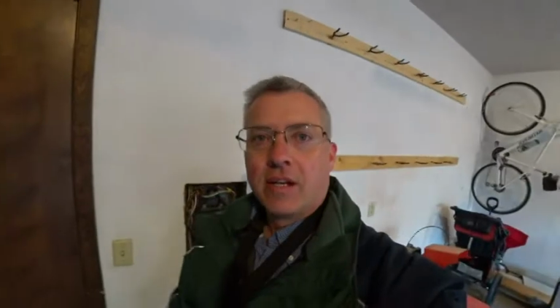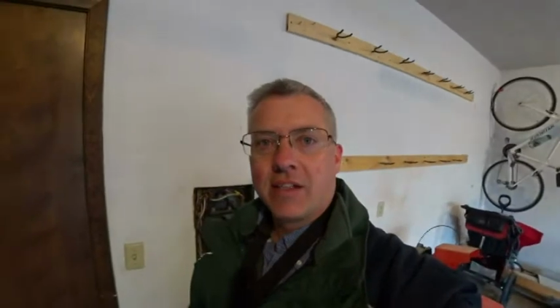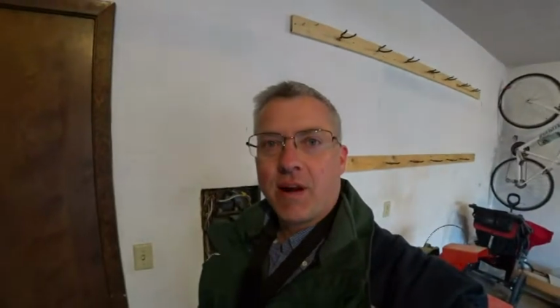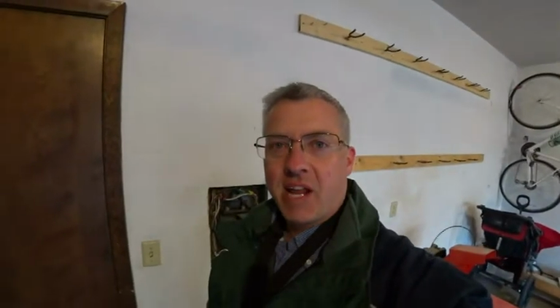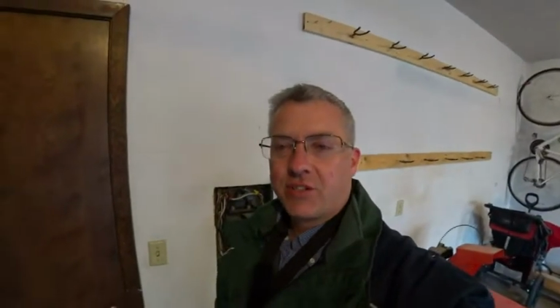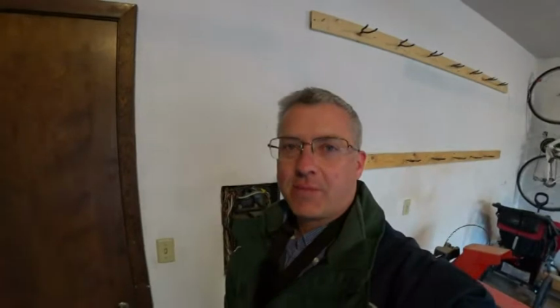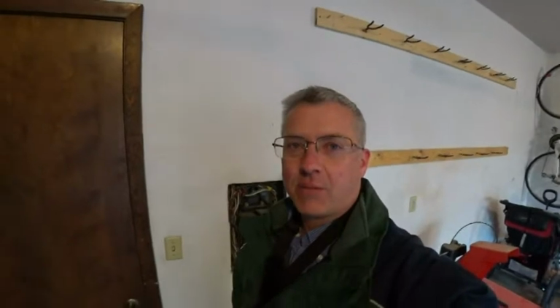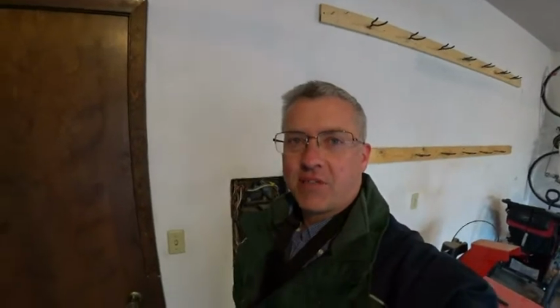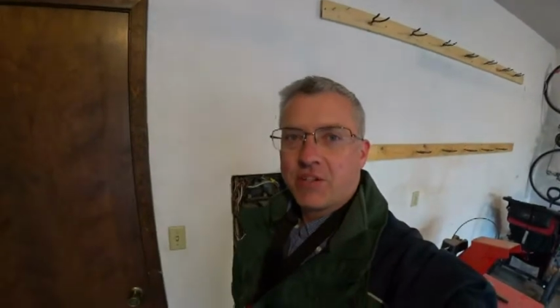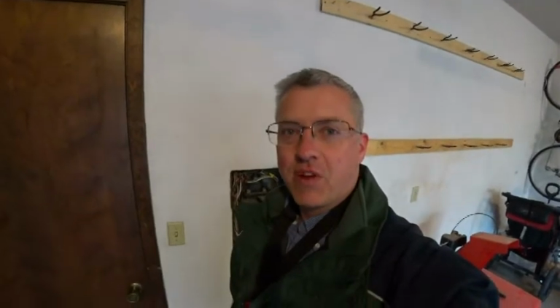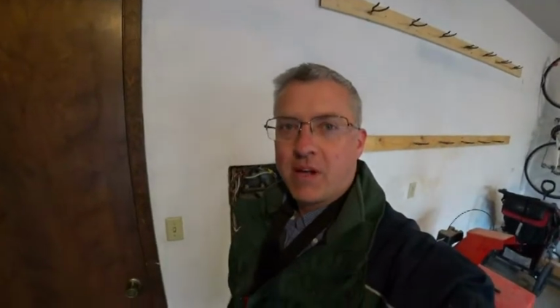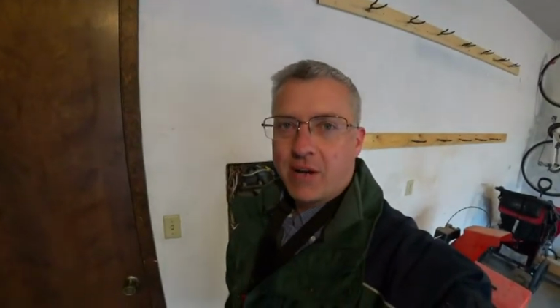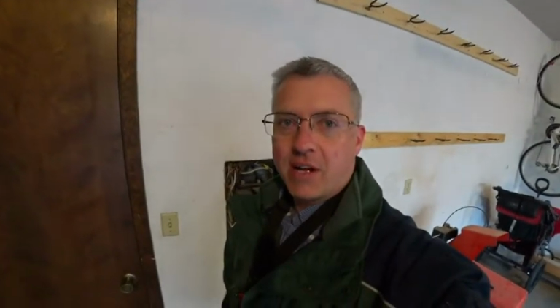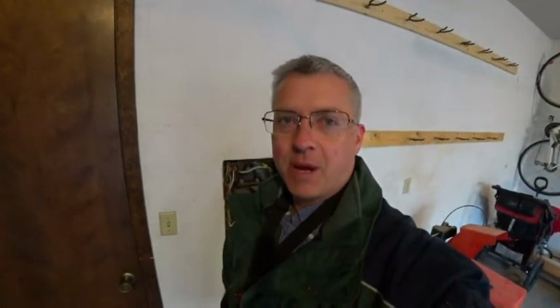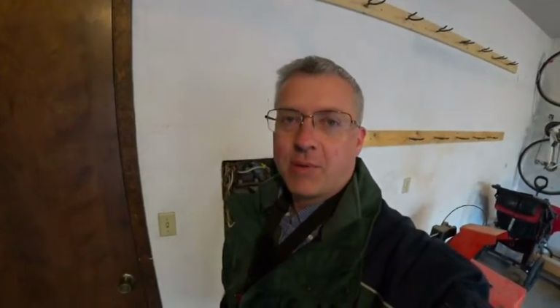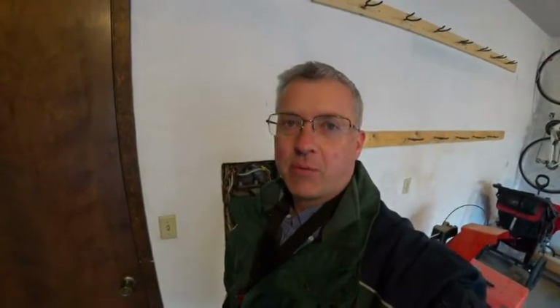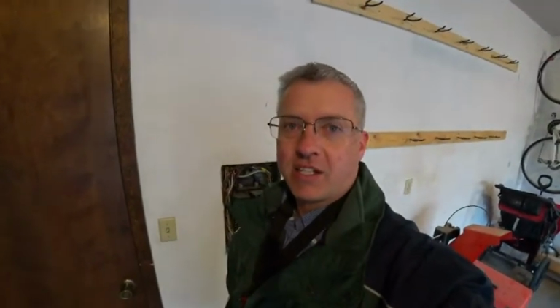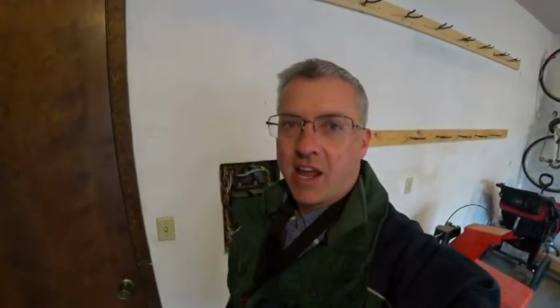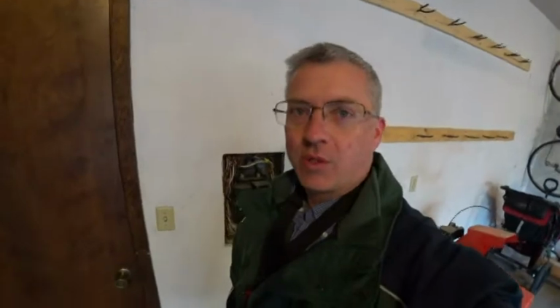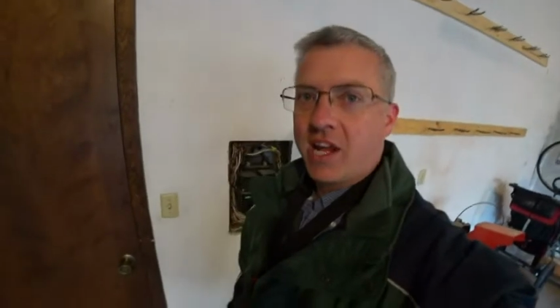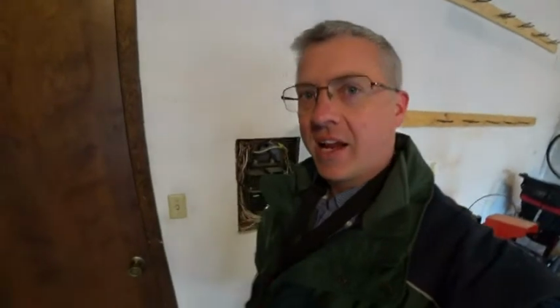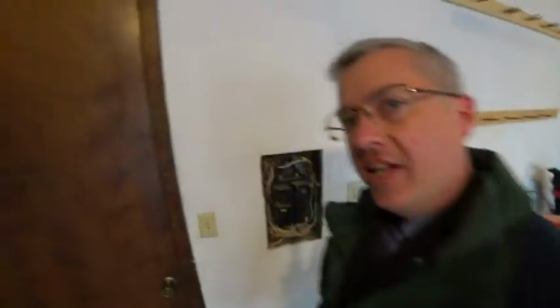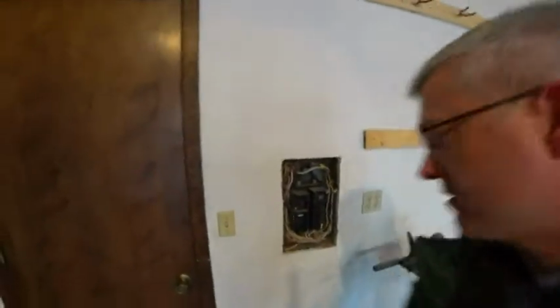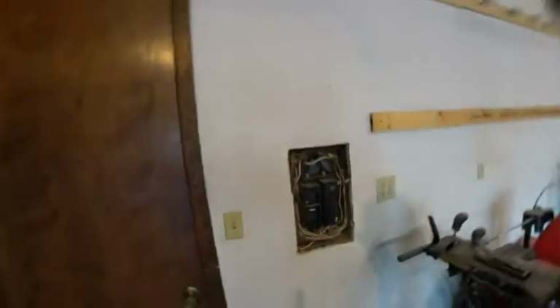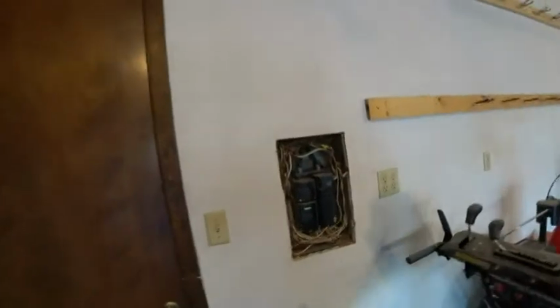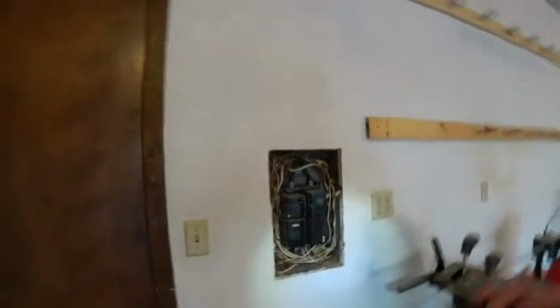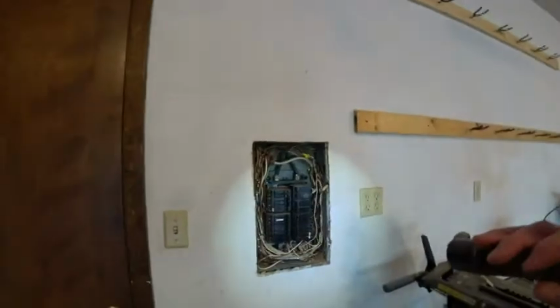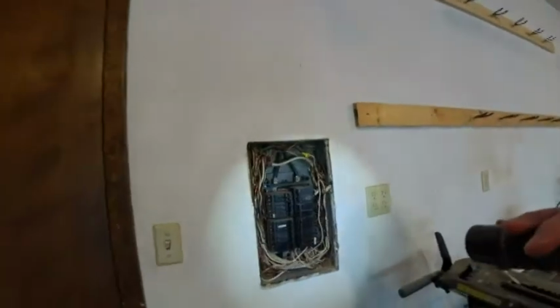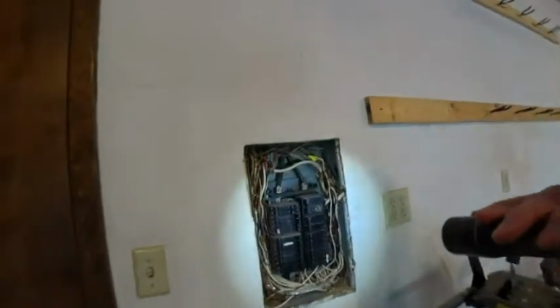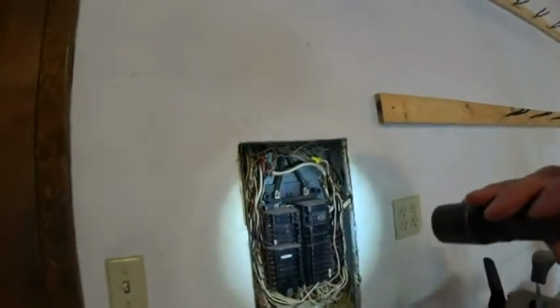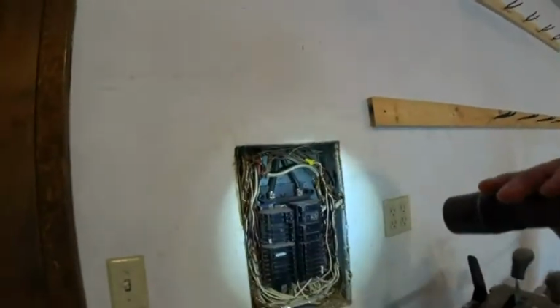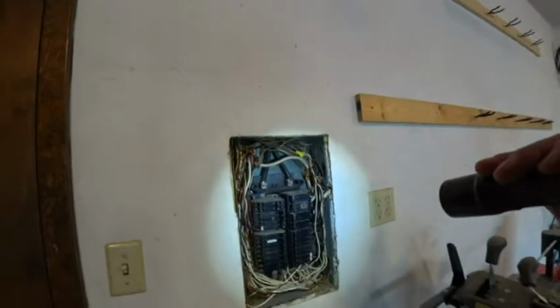Hi, this is Greg Wayman, ASHE Certified Inspector and President of Foundation to Rooftop. I'm down here on an inspection in Bellevue, Nebraska, and we're looking at an electric panel. I want to show you some of the fun things that we find.